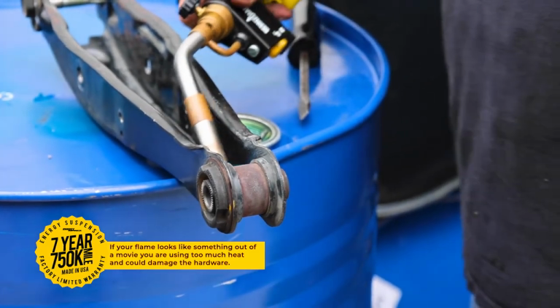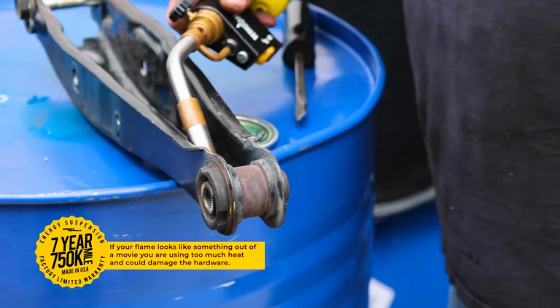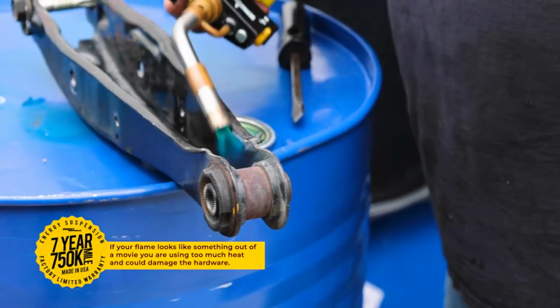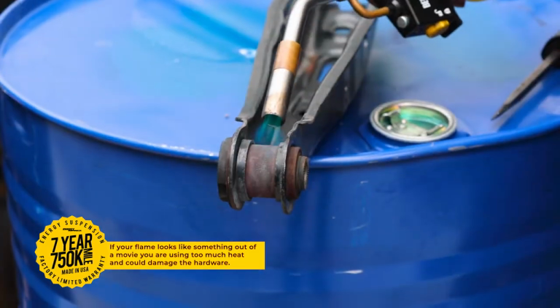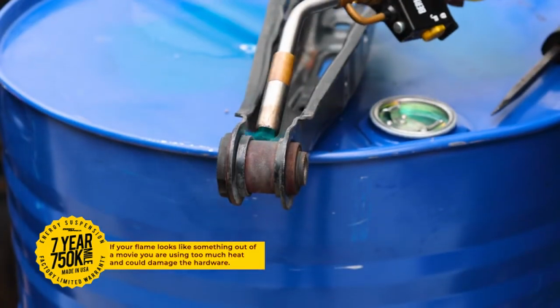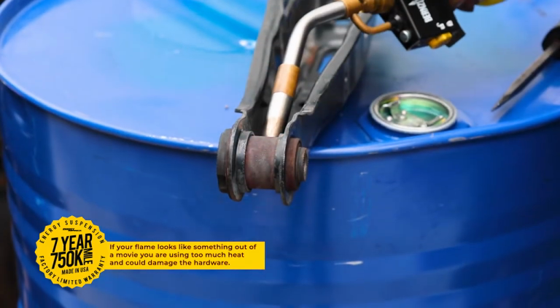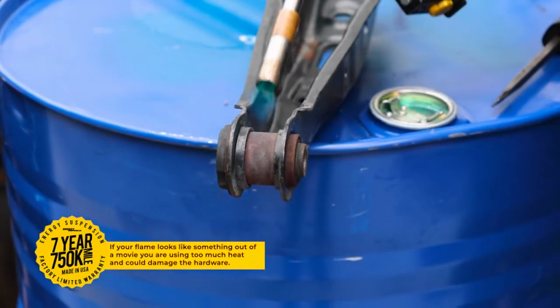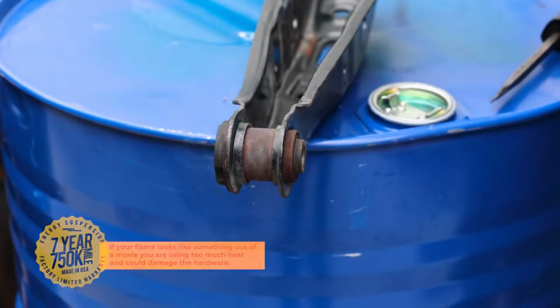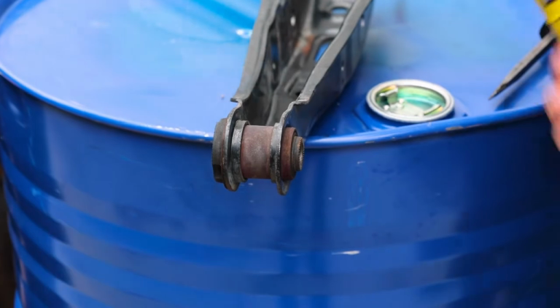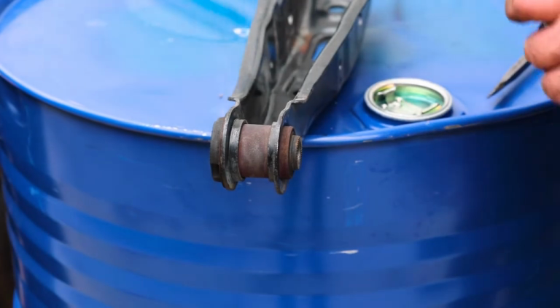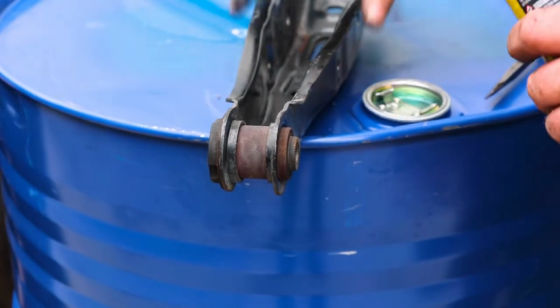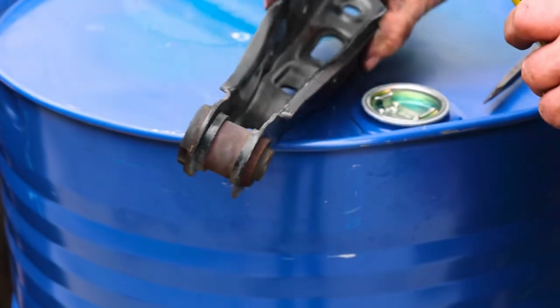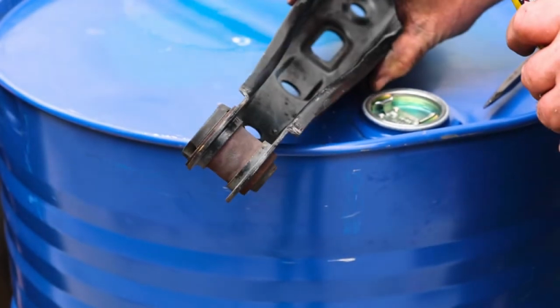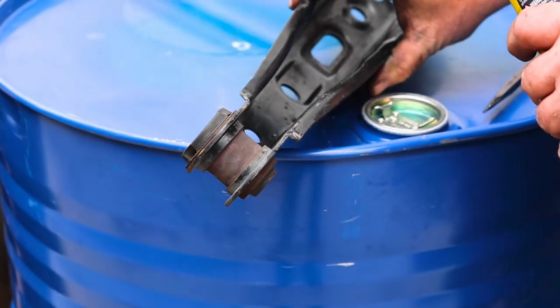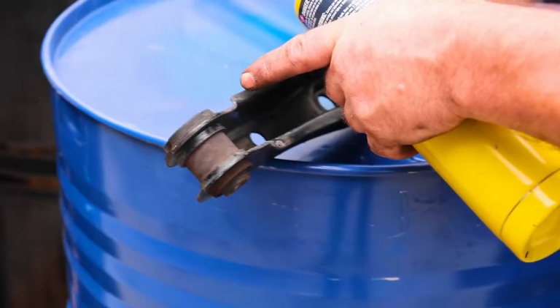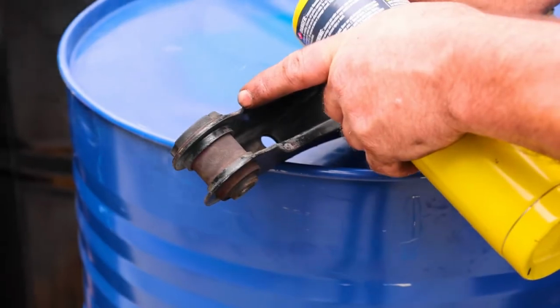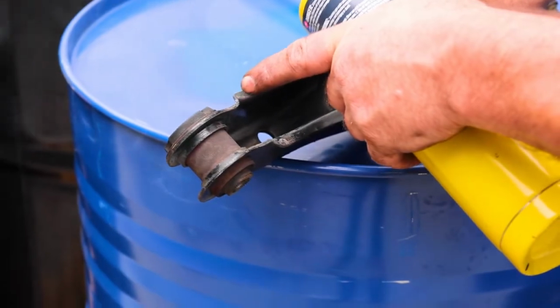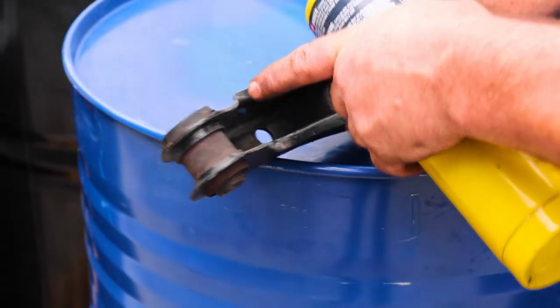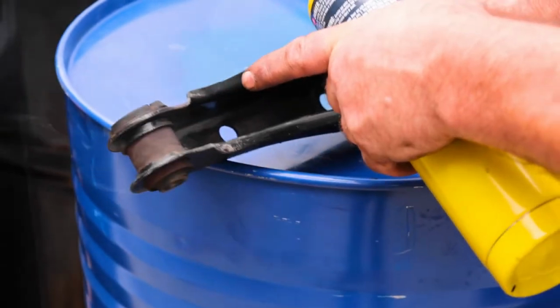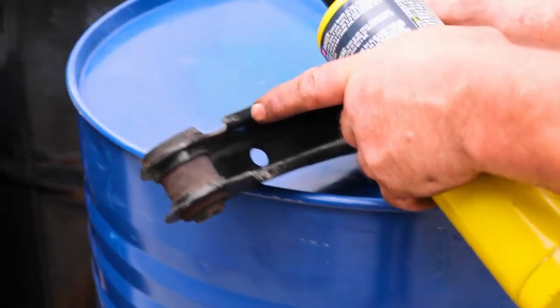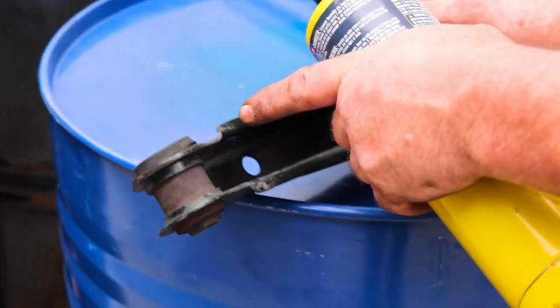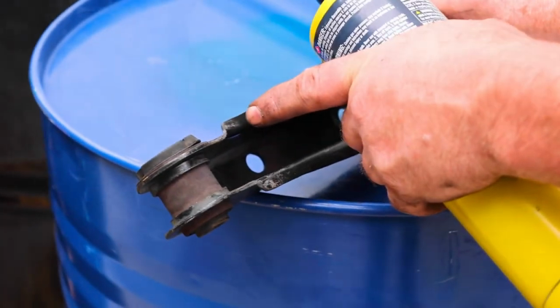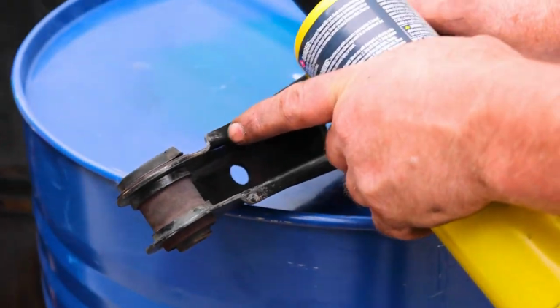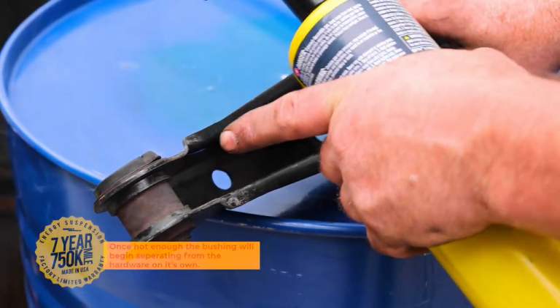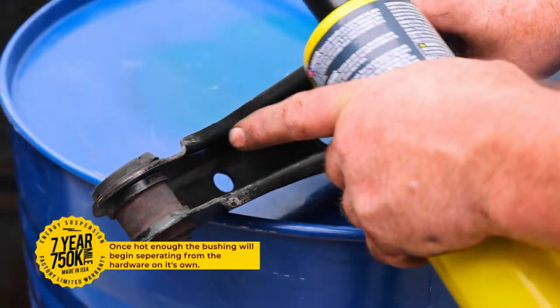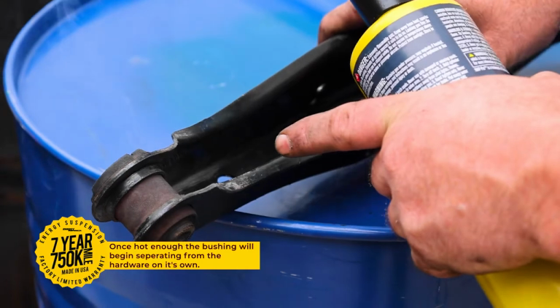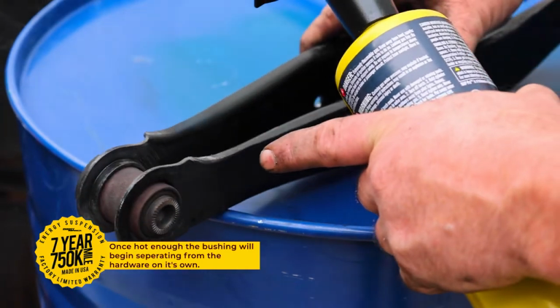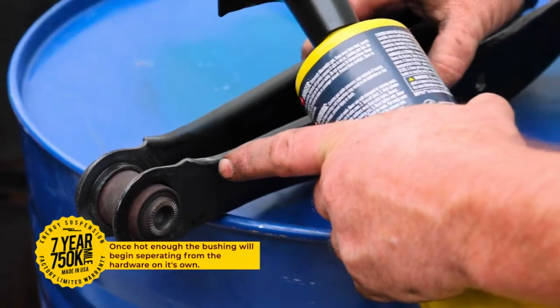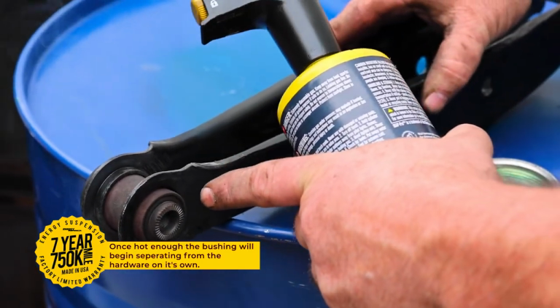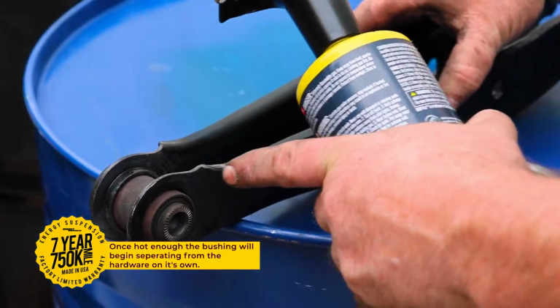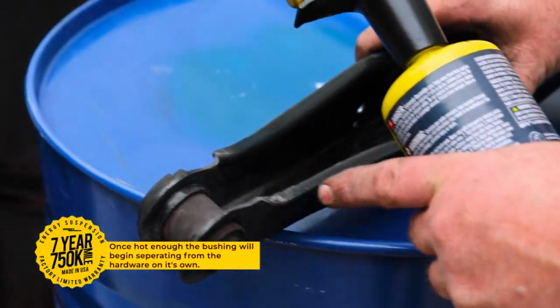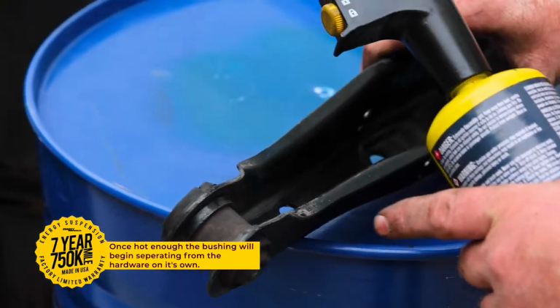Fire is not necessary for removing all types of bushings, but for some, it's the perfect tool for the job. Here we are working with a control arm for a Lexus IS300.